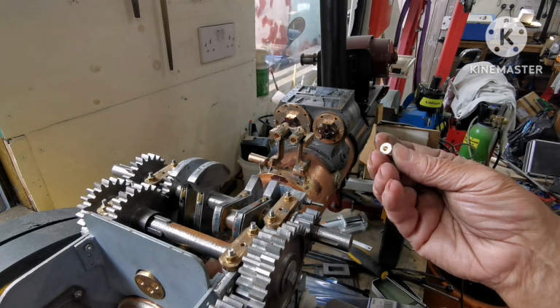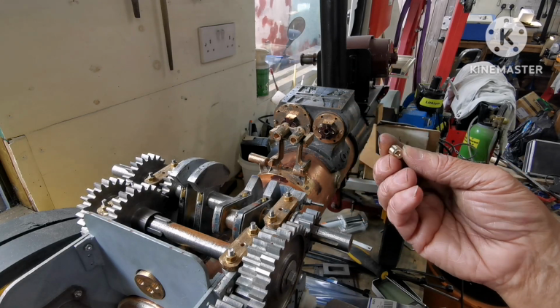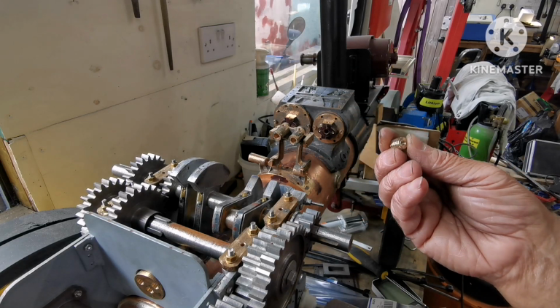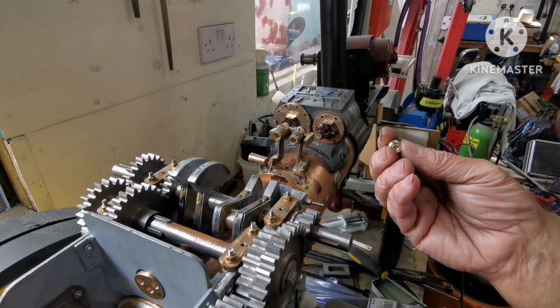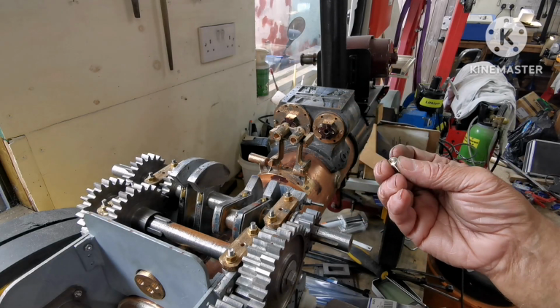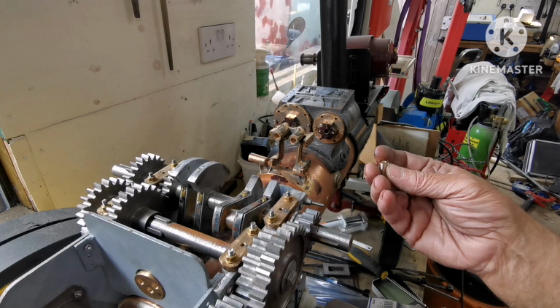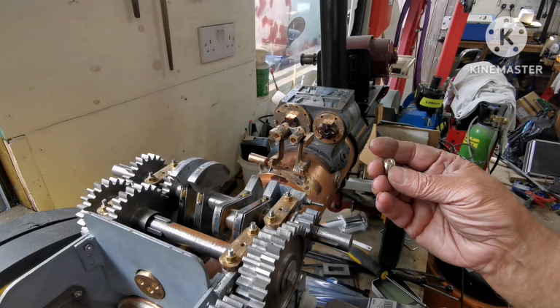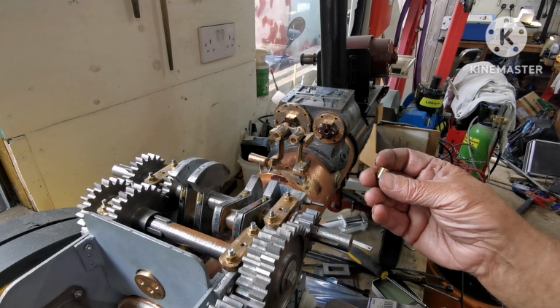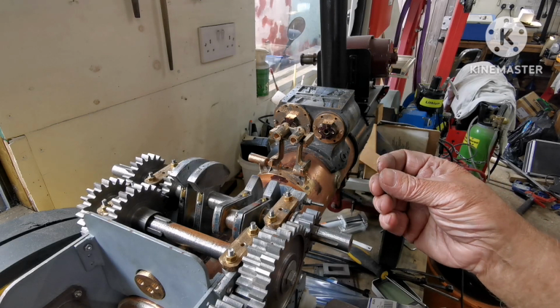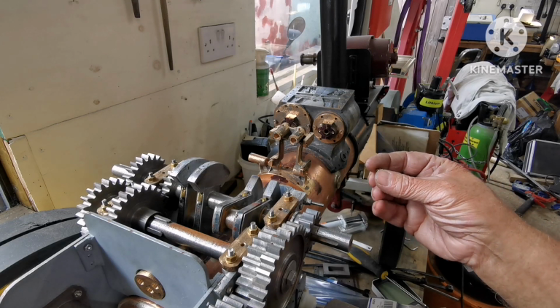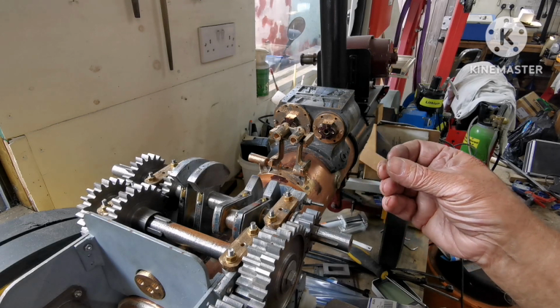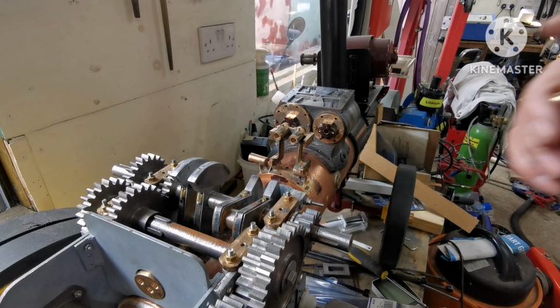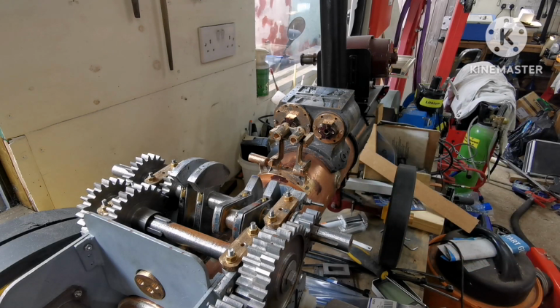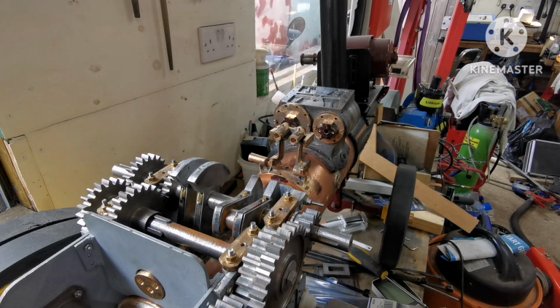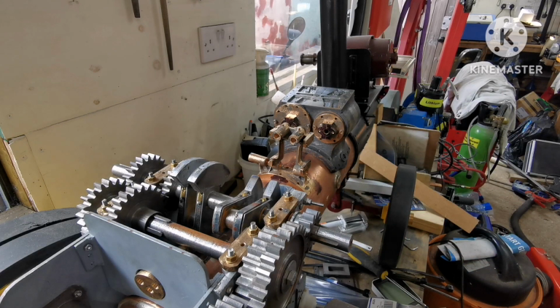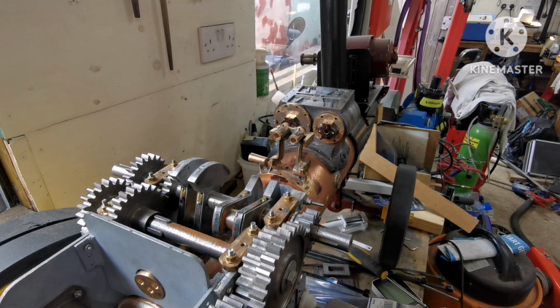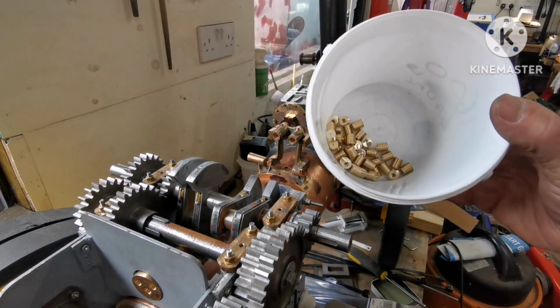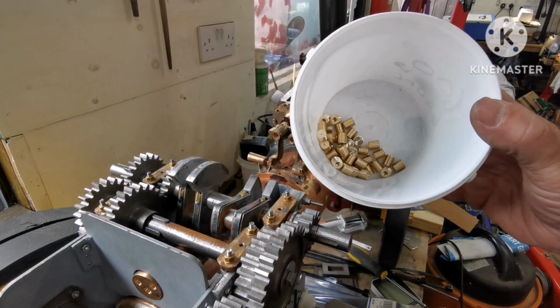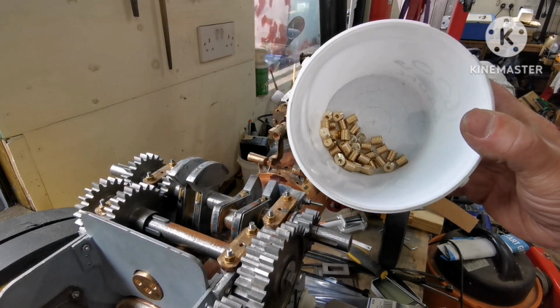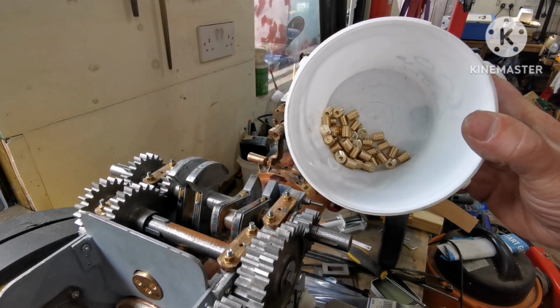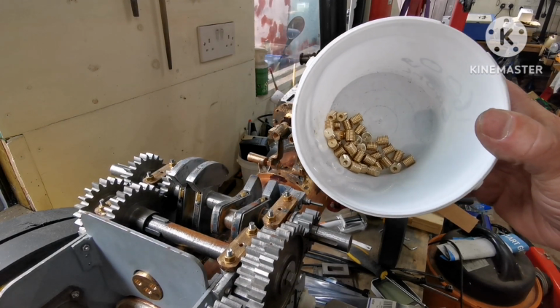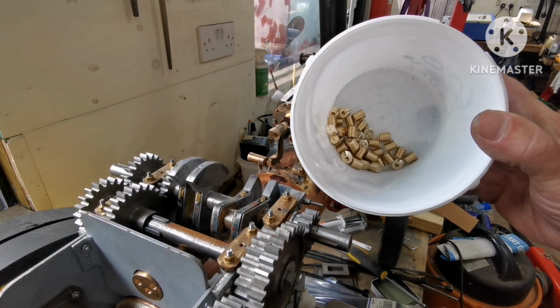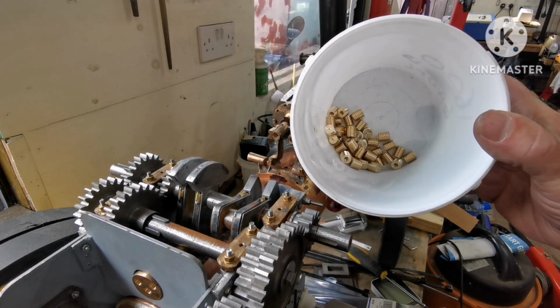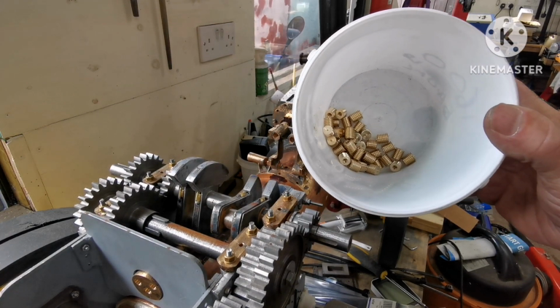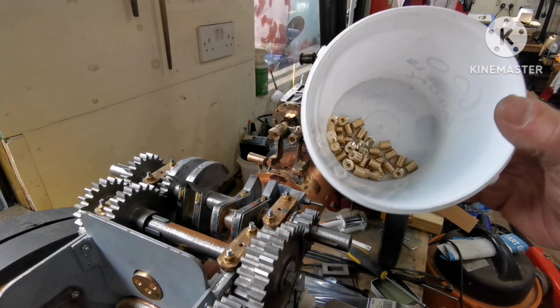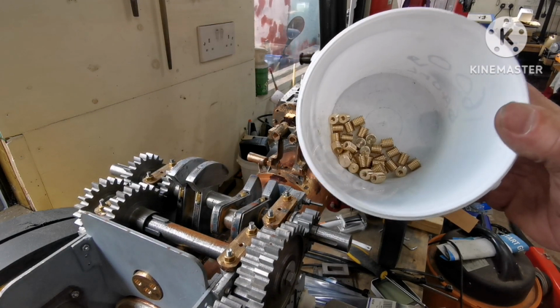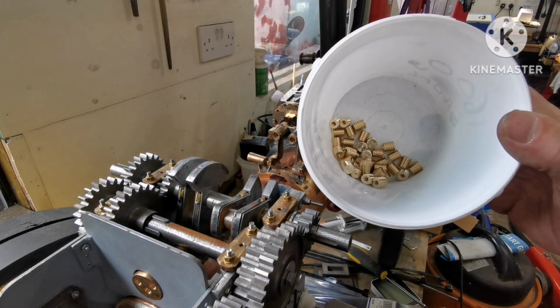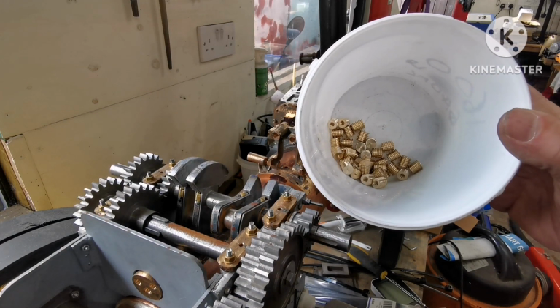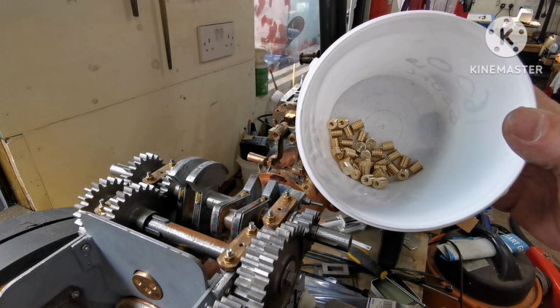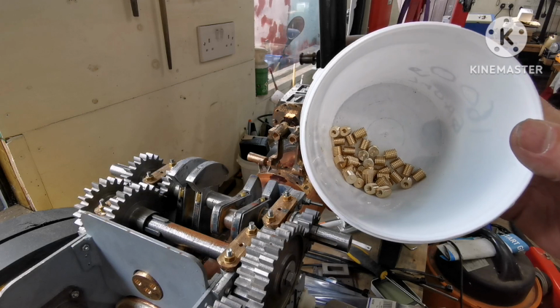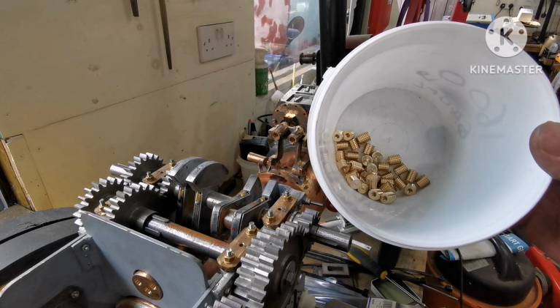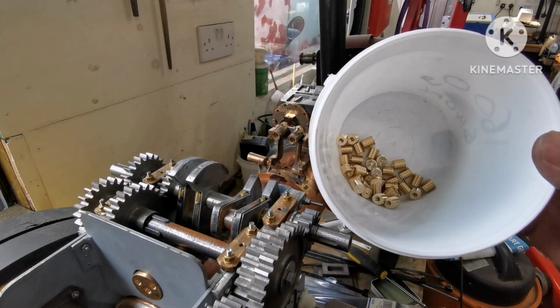So what I'll do is make all of those. I've made all 40 of those little blind bushes. That took quite a while, so that's all I've got time for in this one.